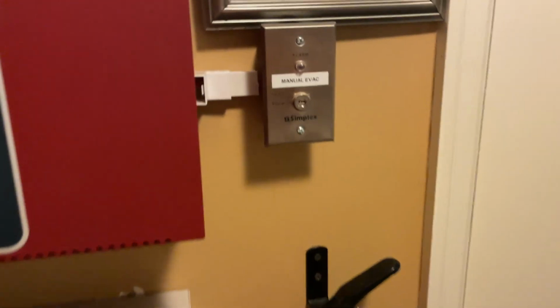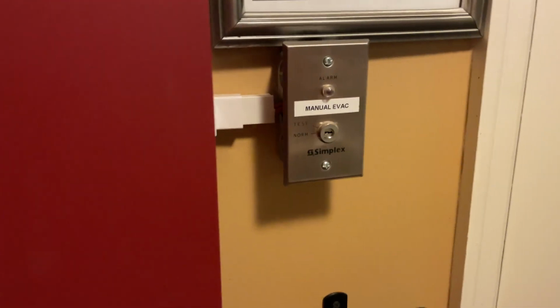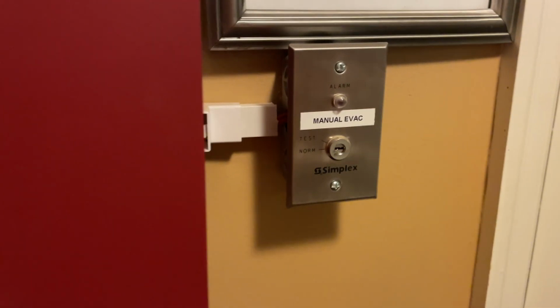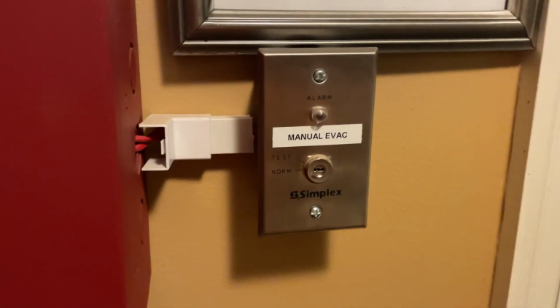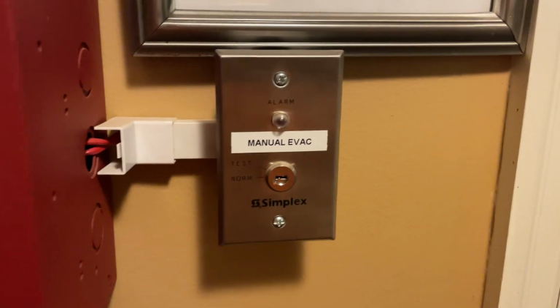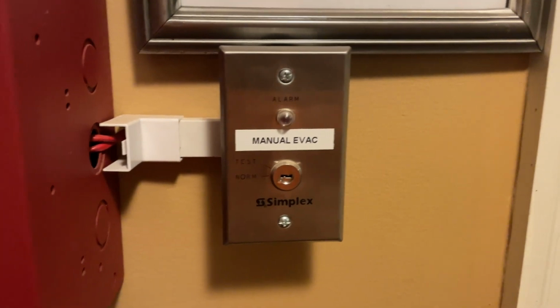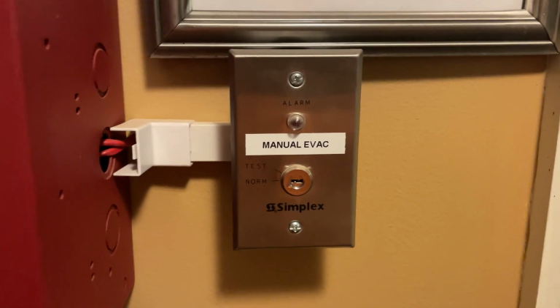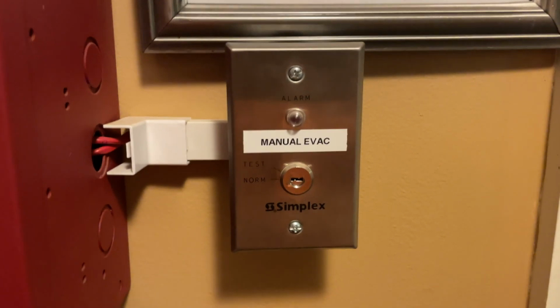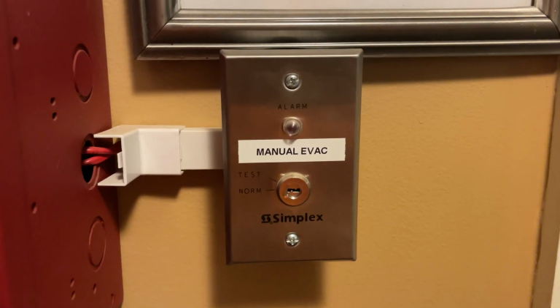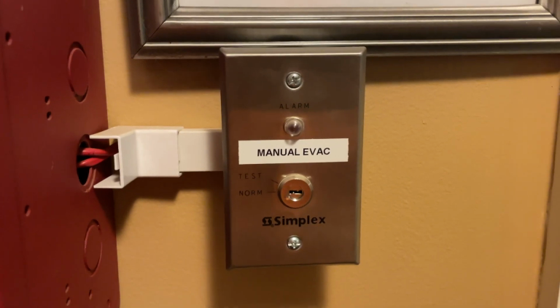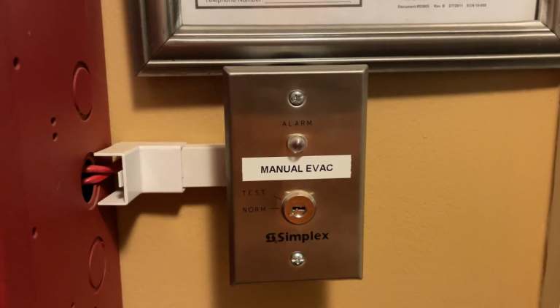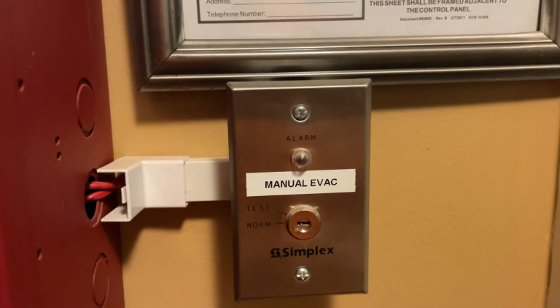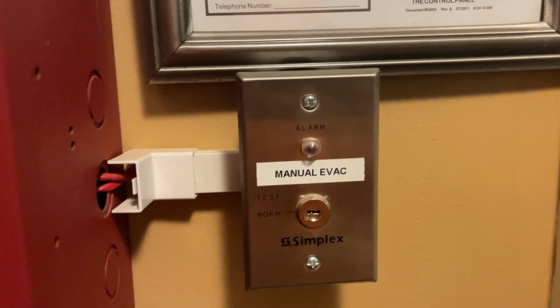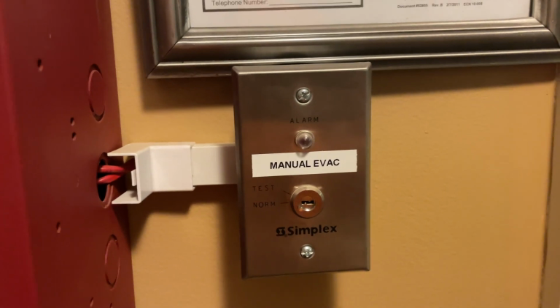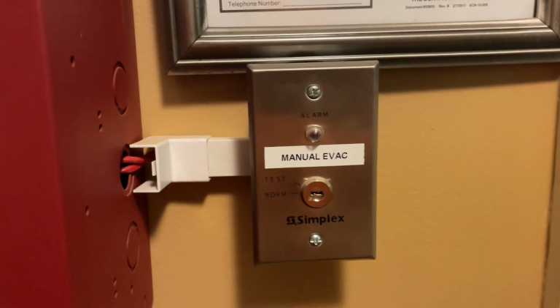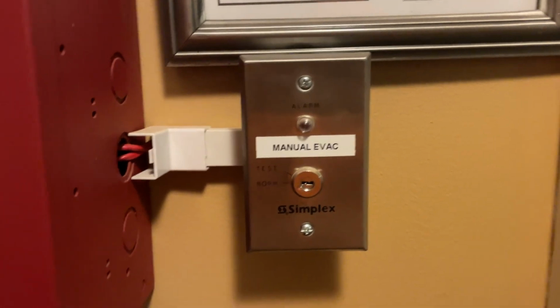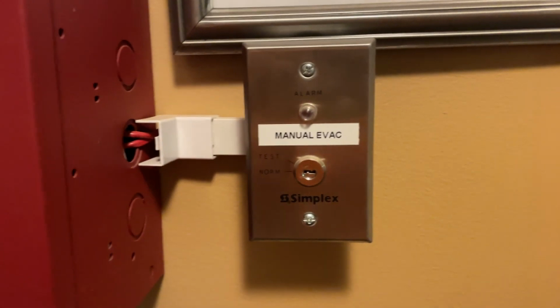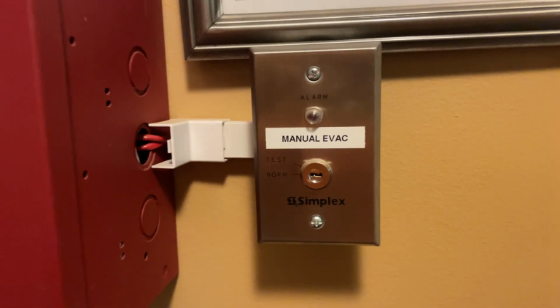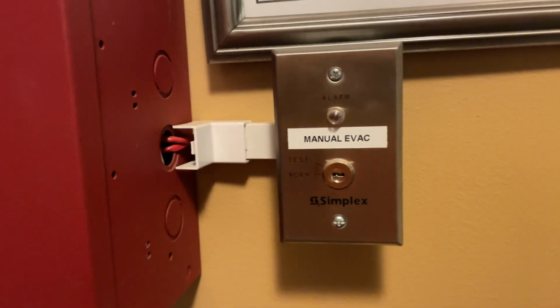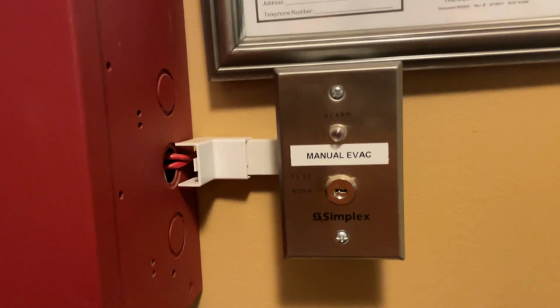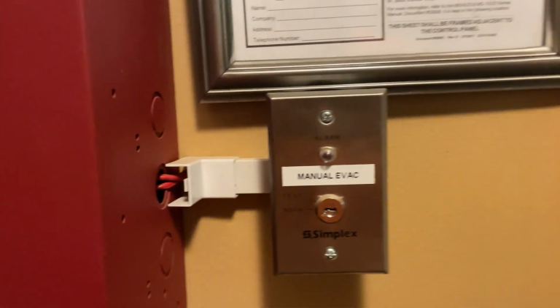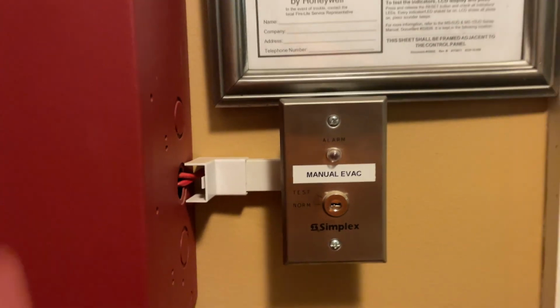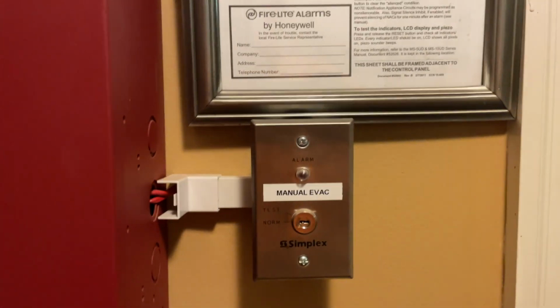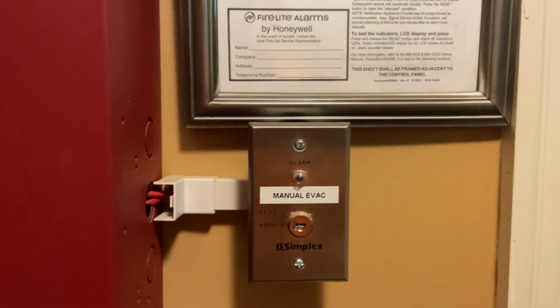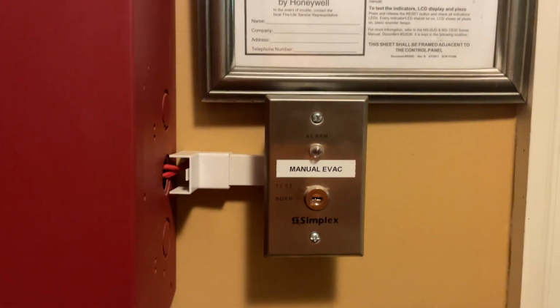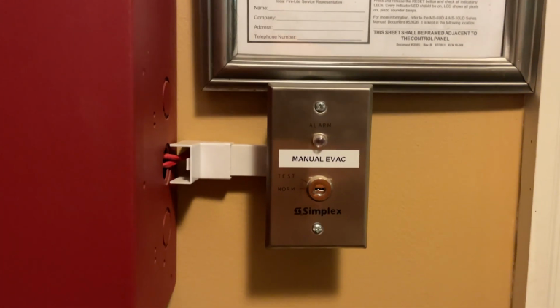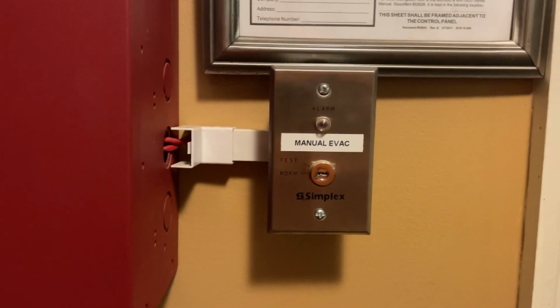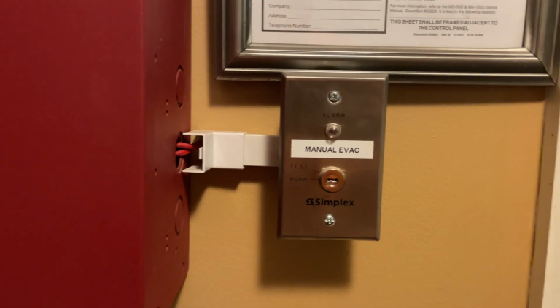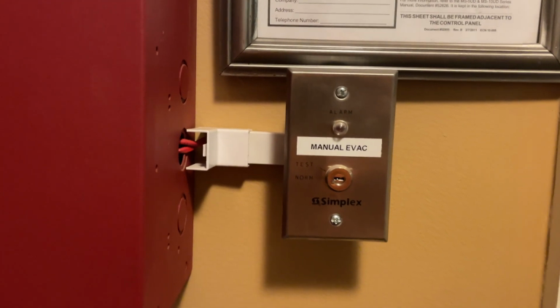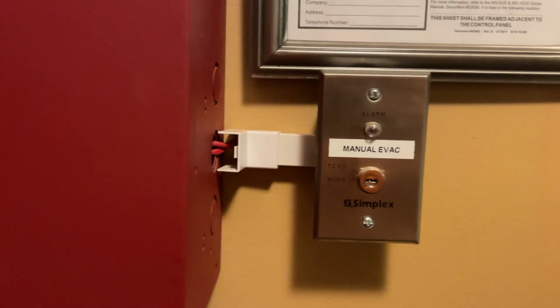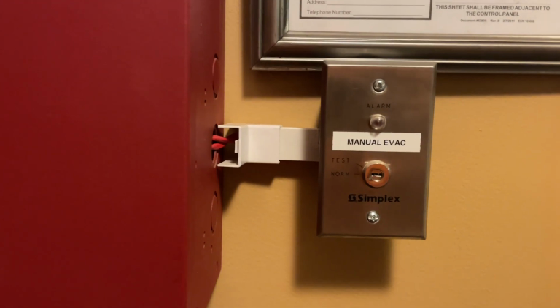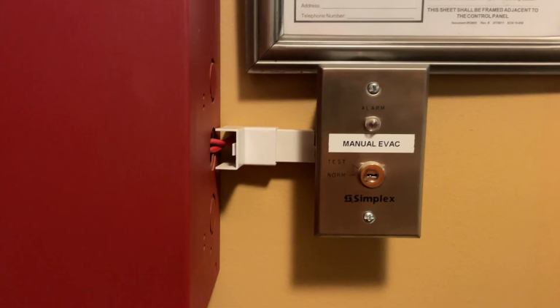Coming on over here, we have a manual evacuation switch. You turn this, it turns on — it's on forward. The light blinks and it sets the alarms off. It's kind of stupid to have it there, but whatever.